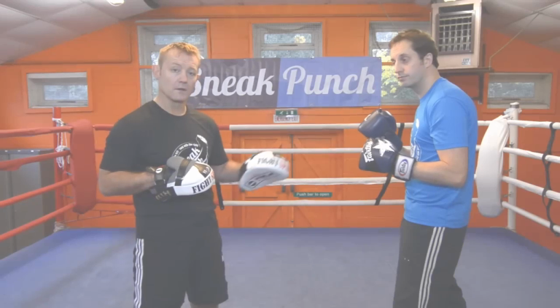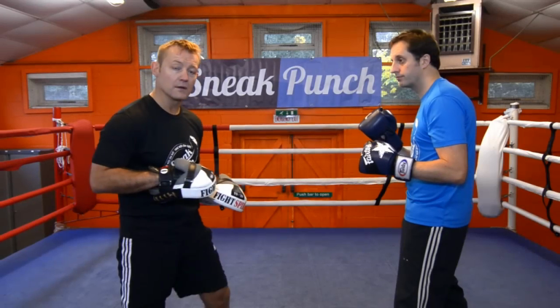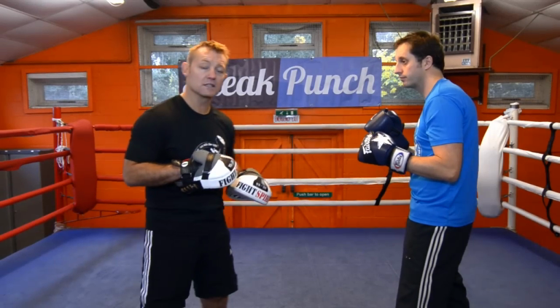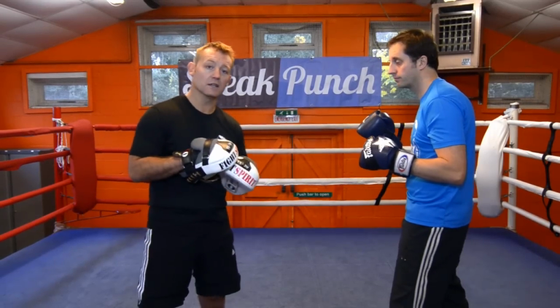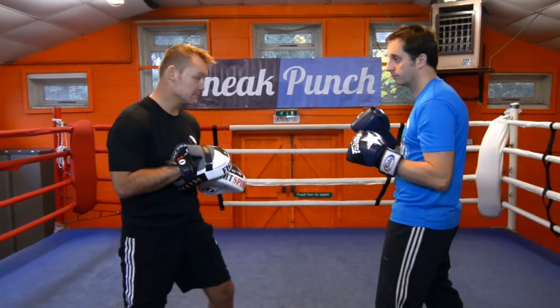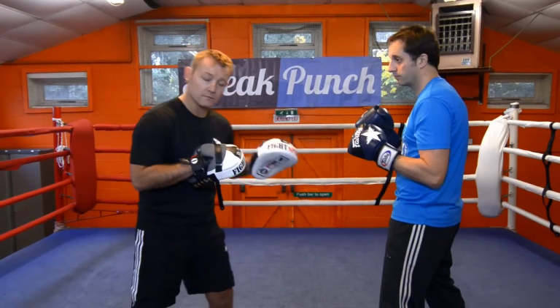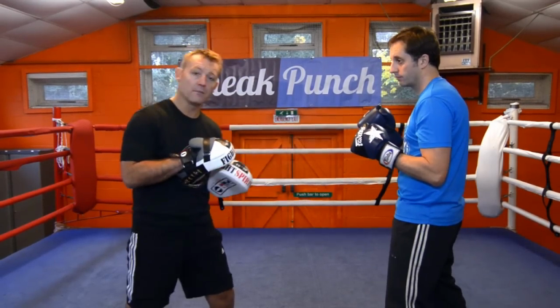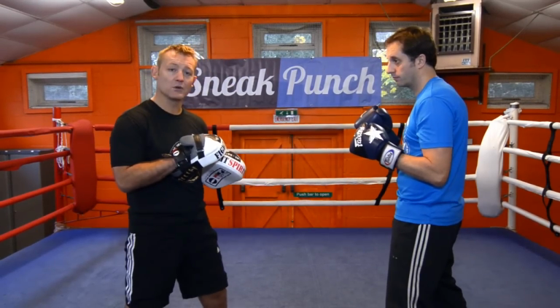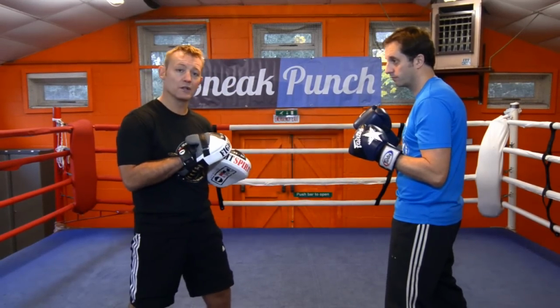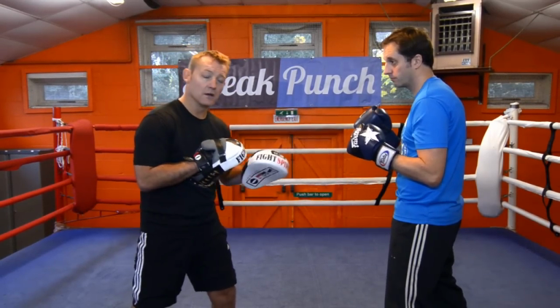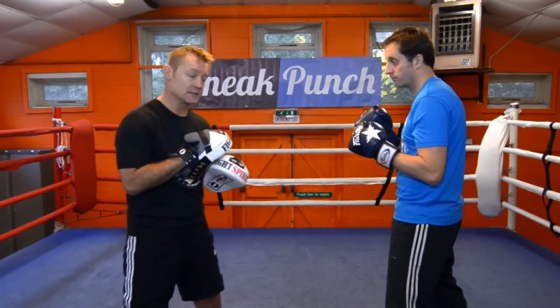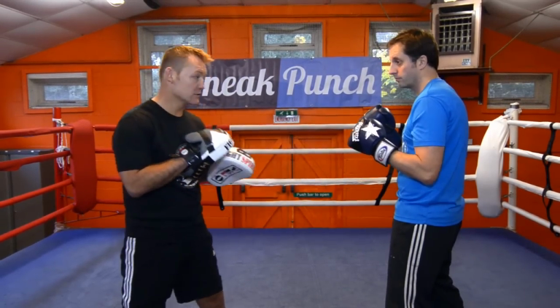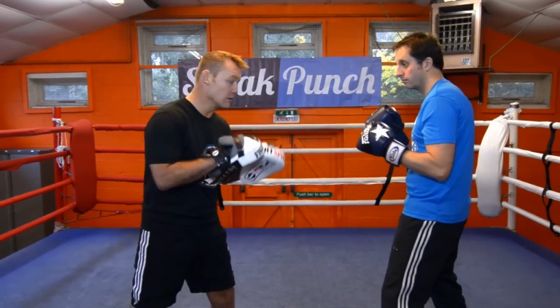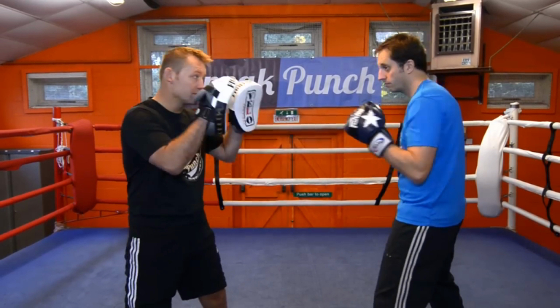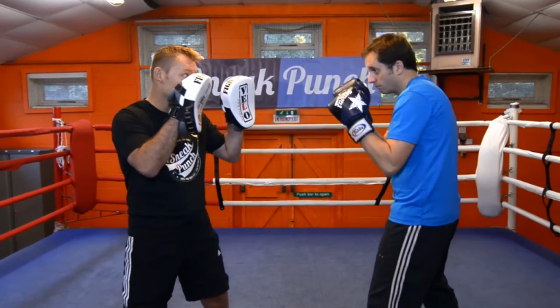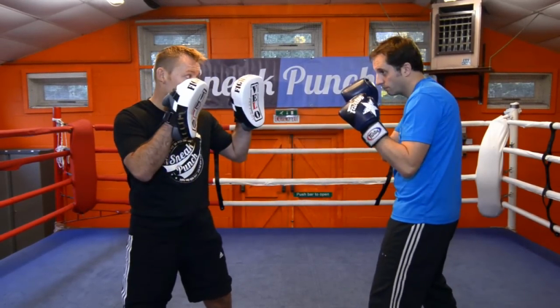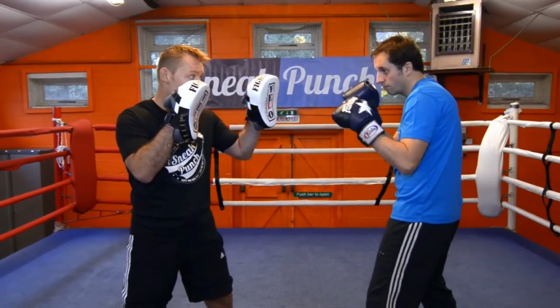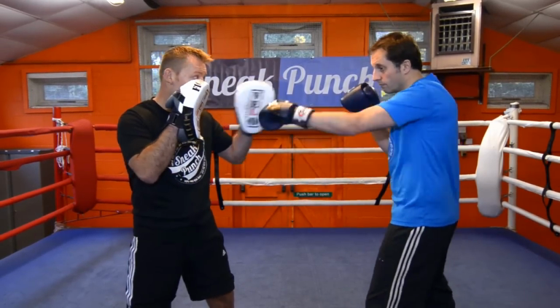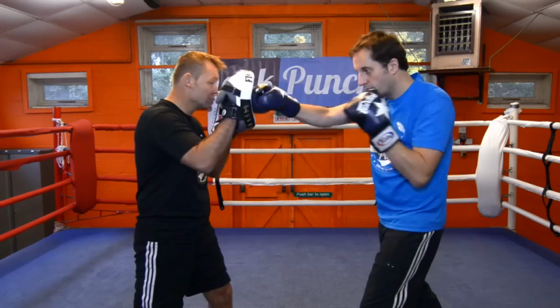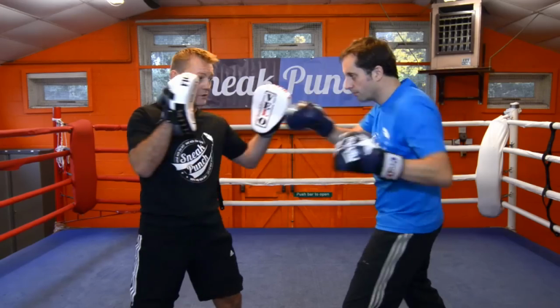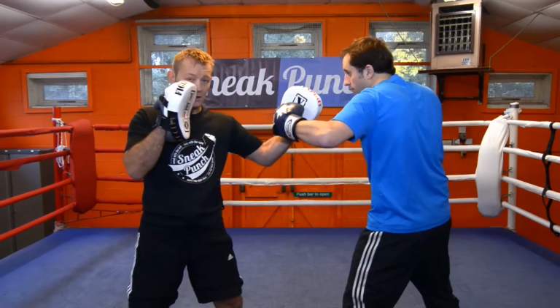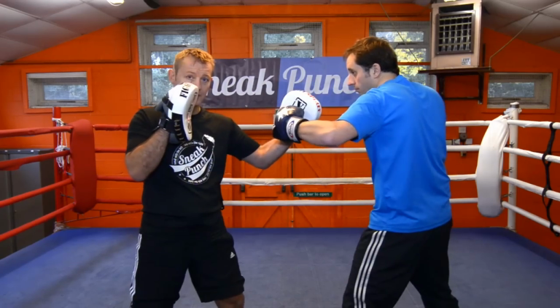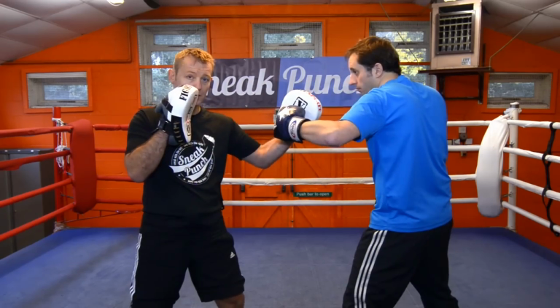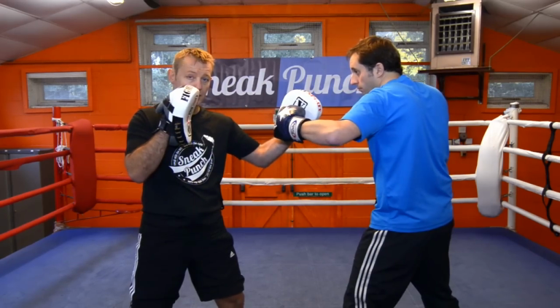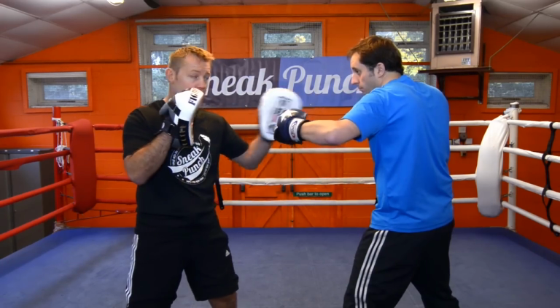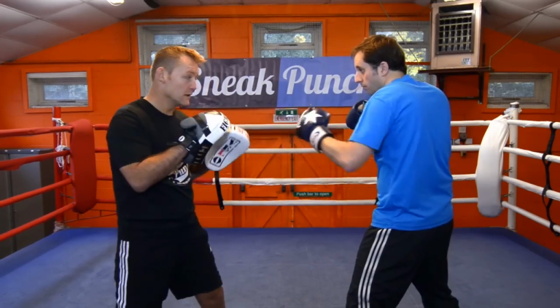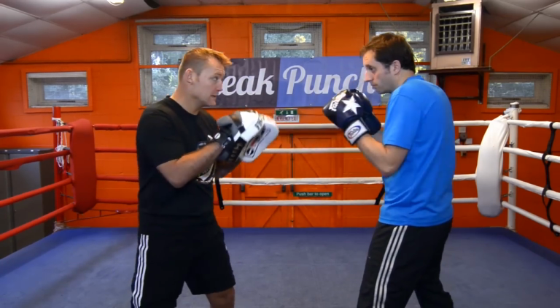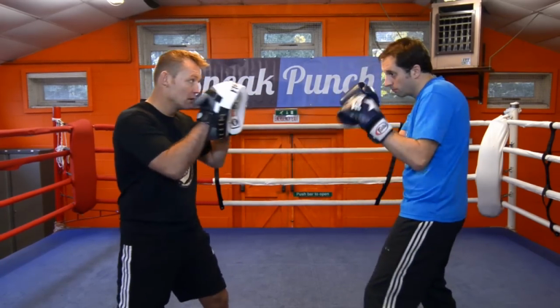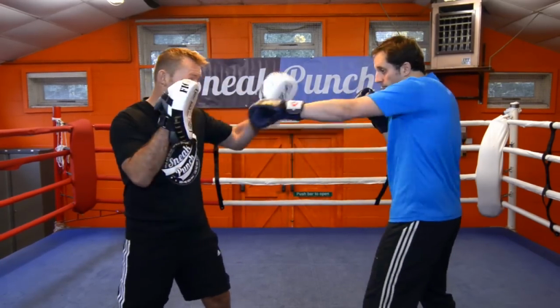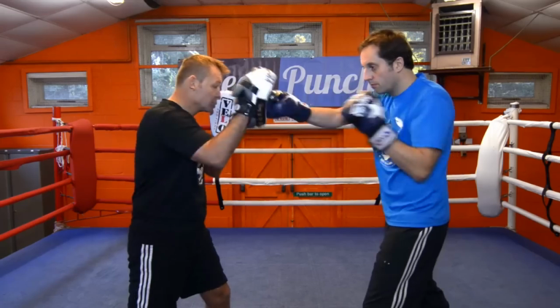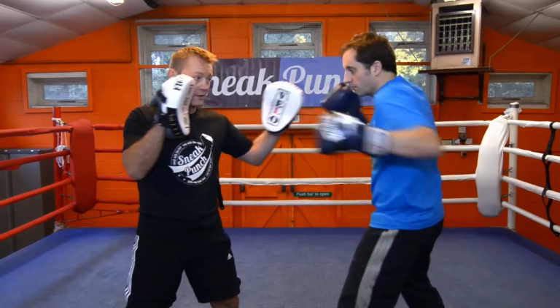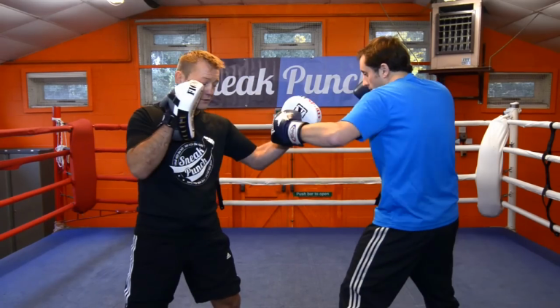Ok, this is a pad work drill. Steve is going to do a left-right-left hook. One, two, left hook. Again. One, two, left hook.